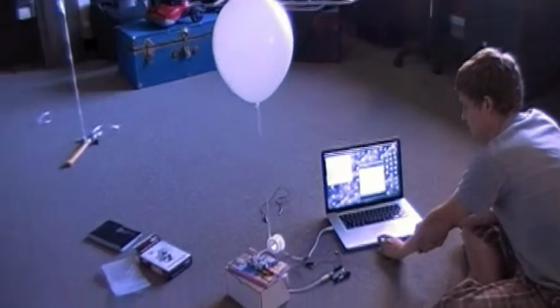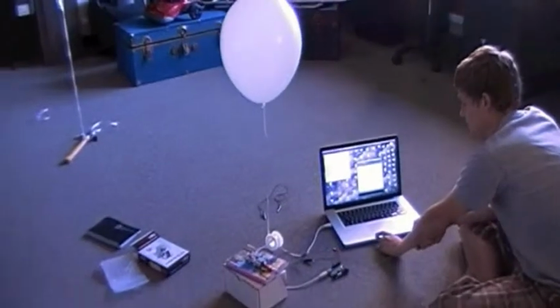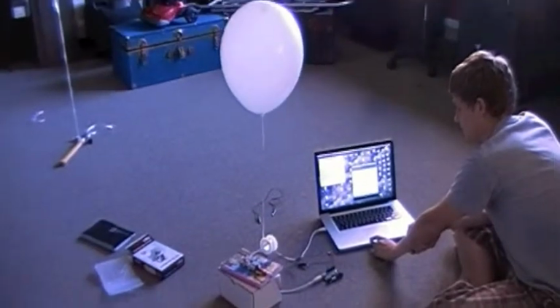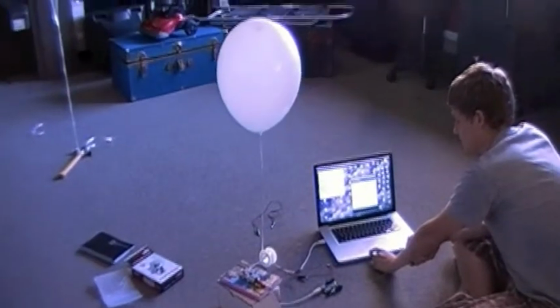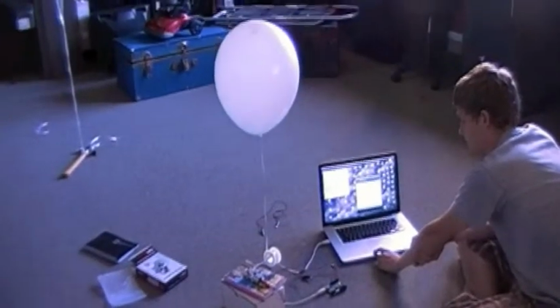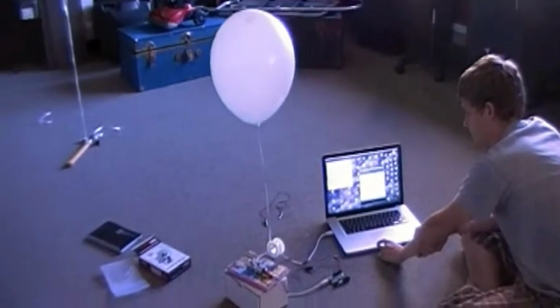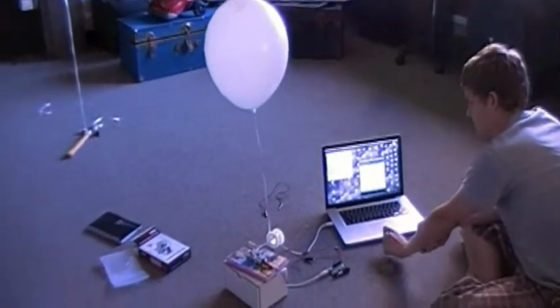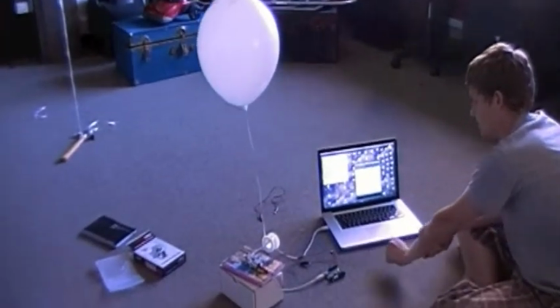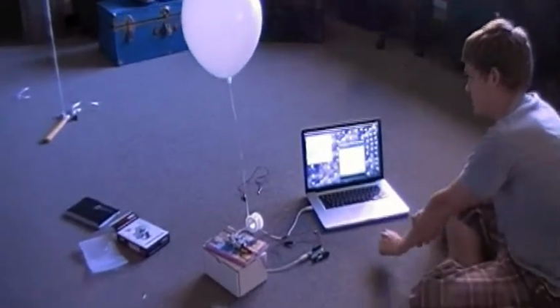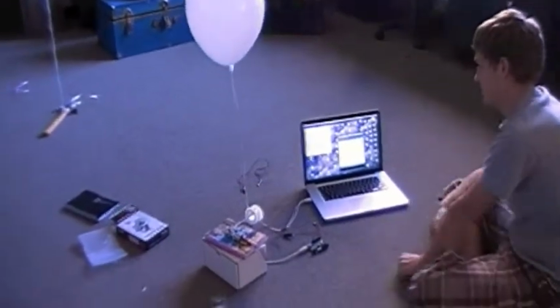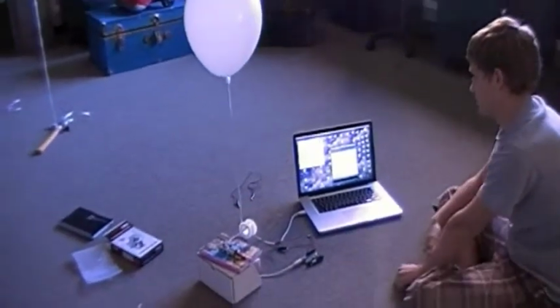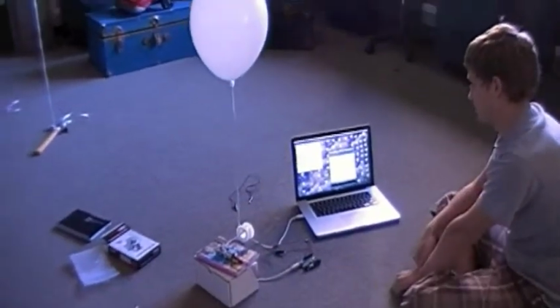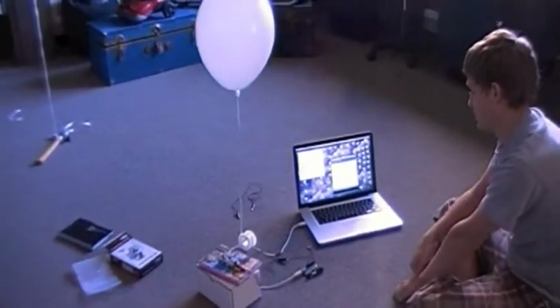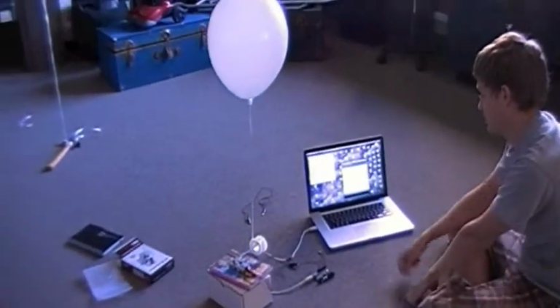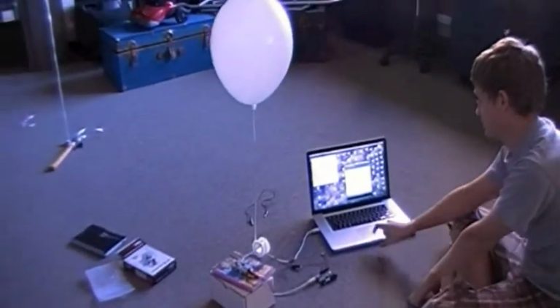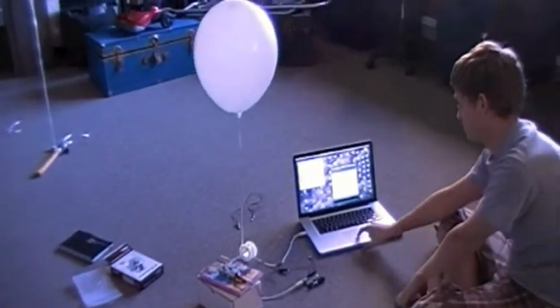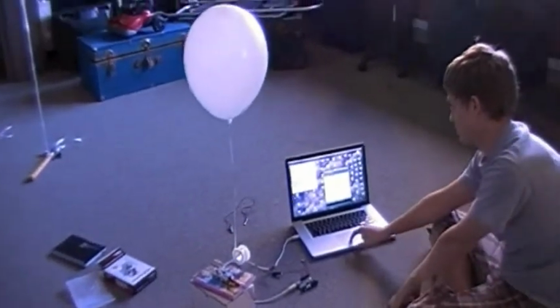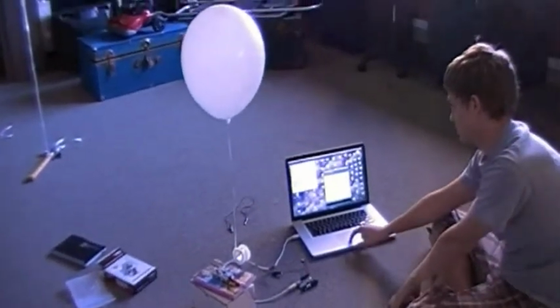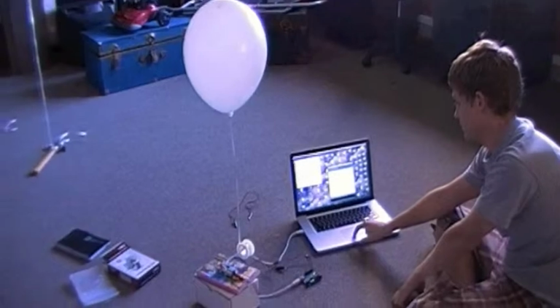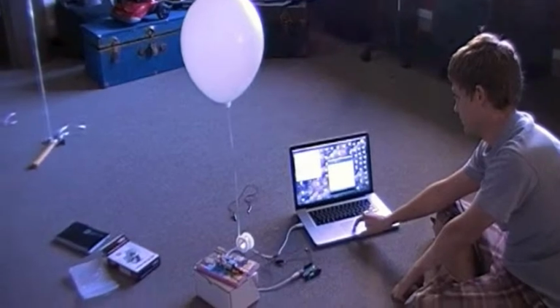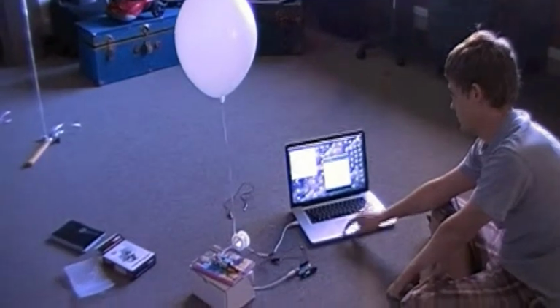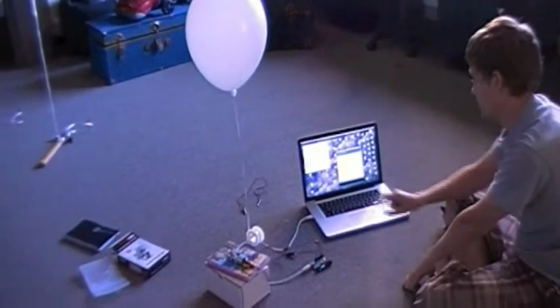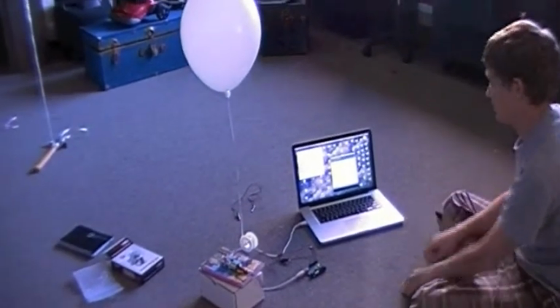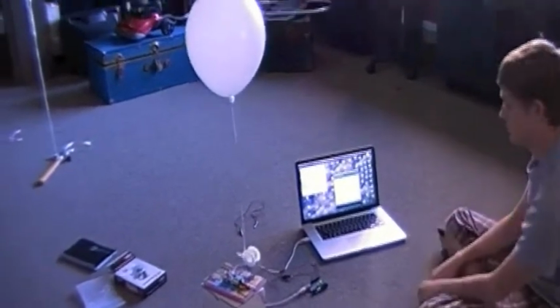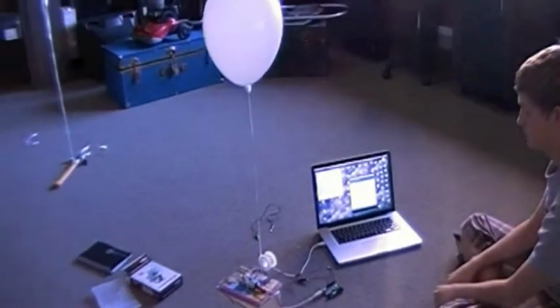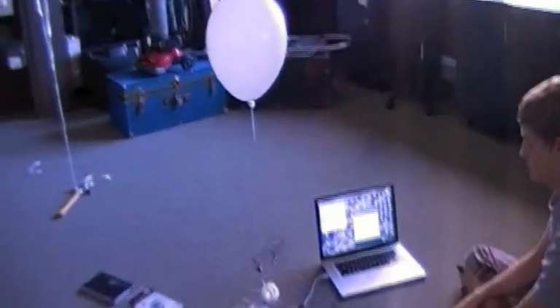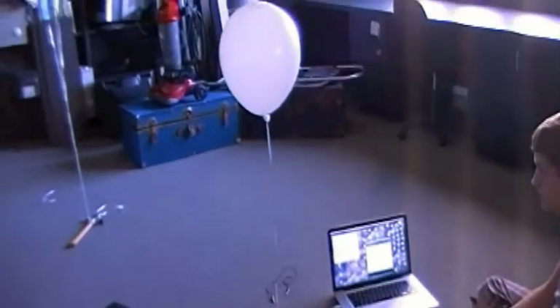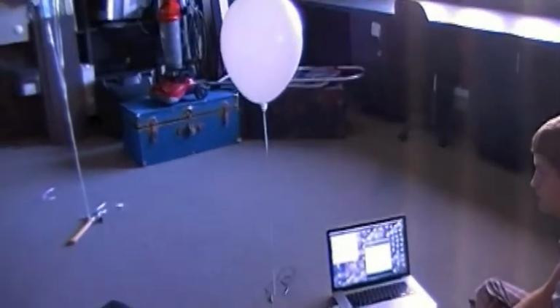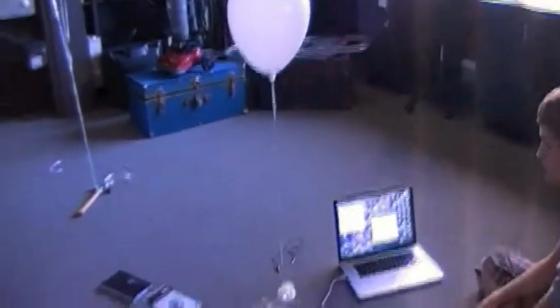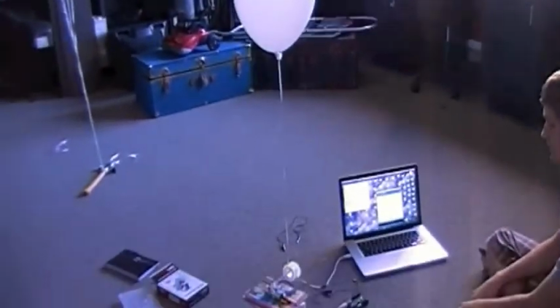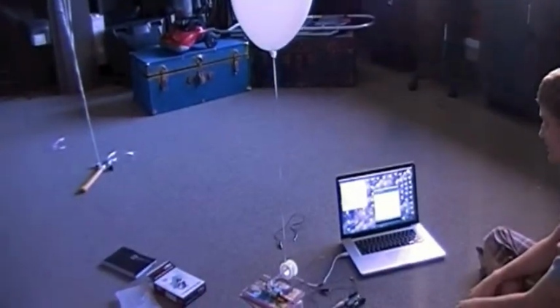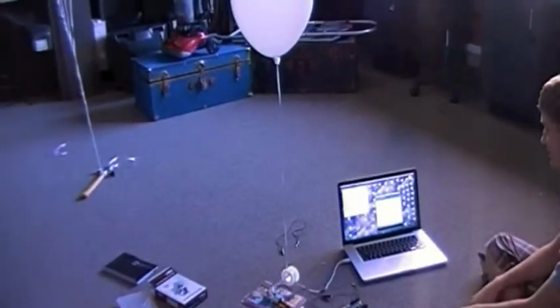This is our test of the balloon attached to the motor, and hopefully the spool will rotate so that the balloon... Oh my gosh, it's going up.